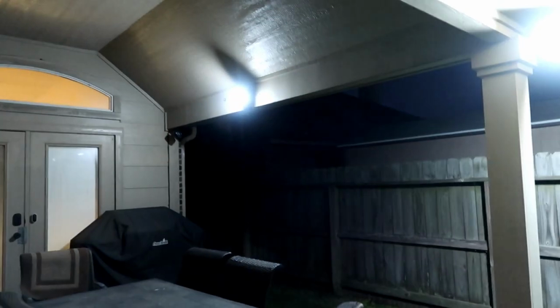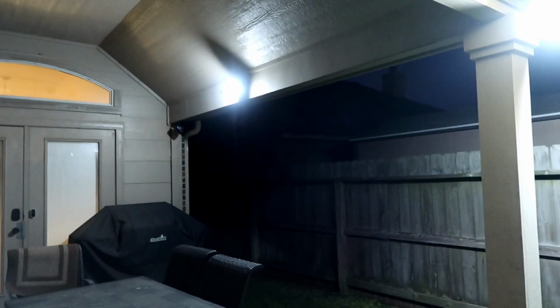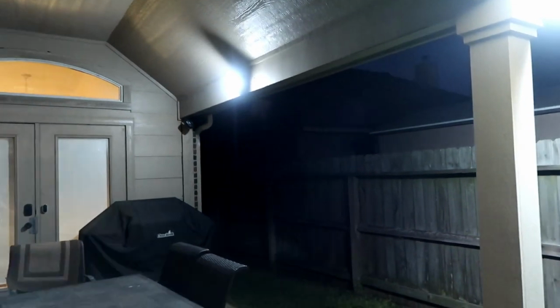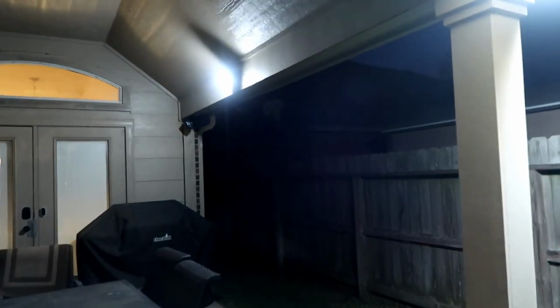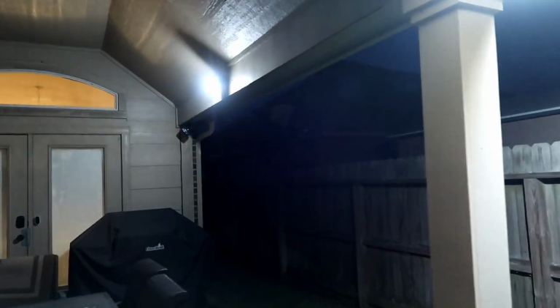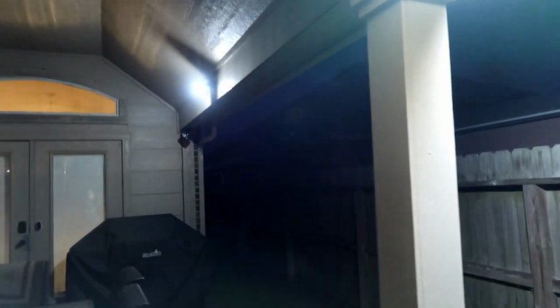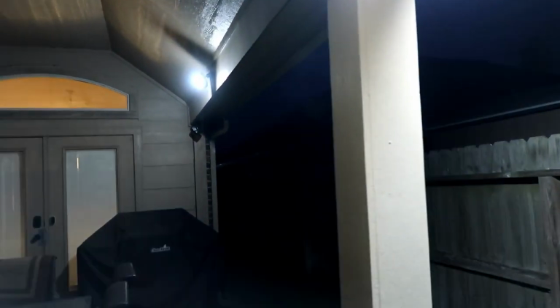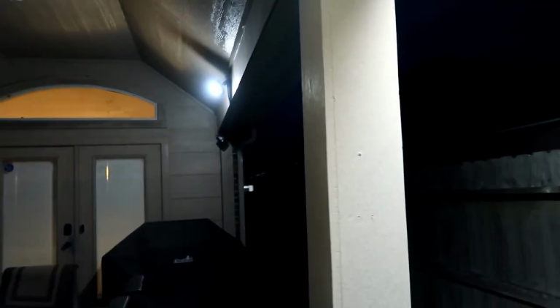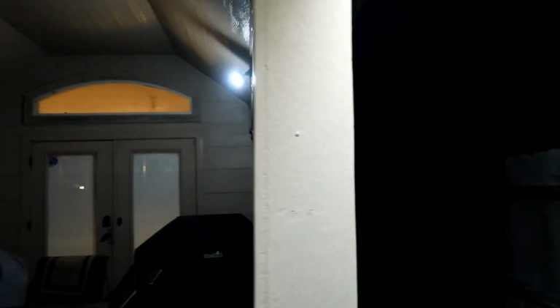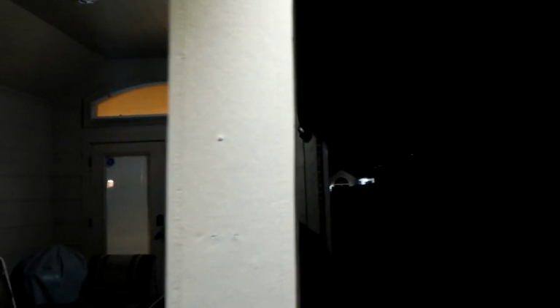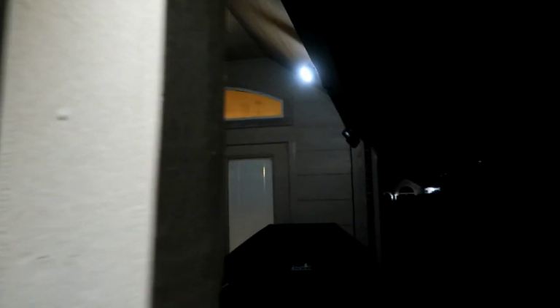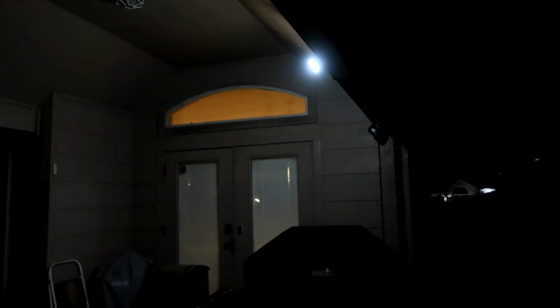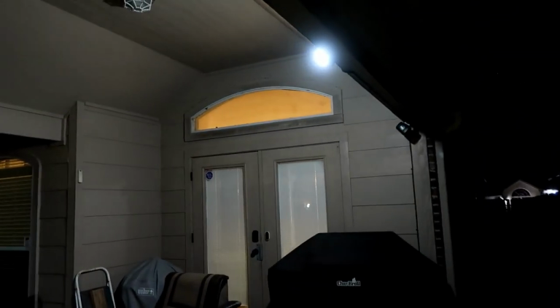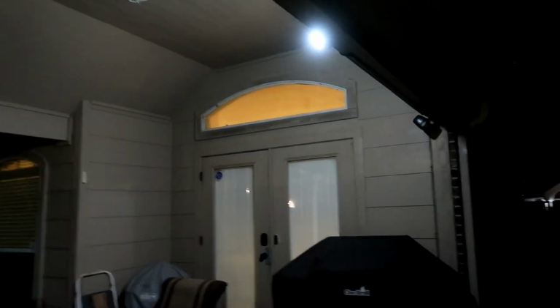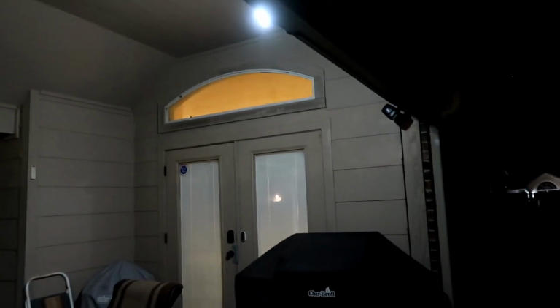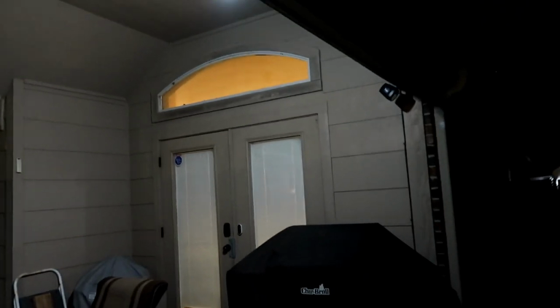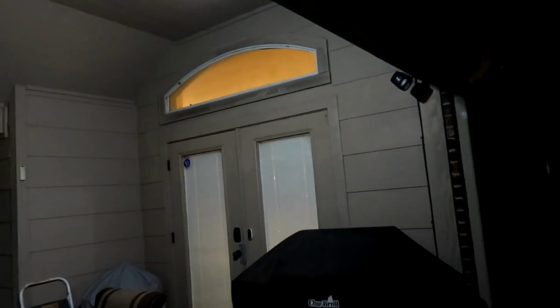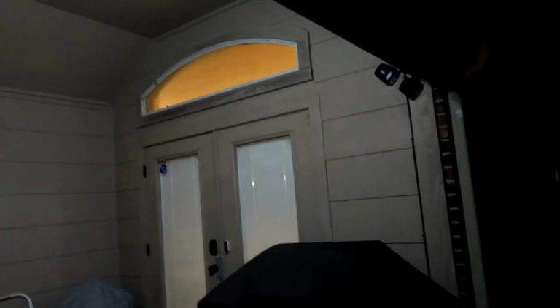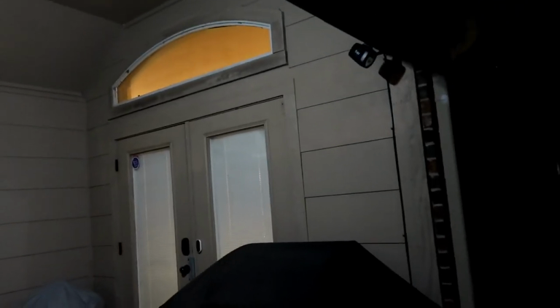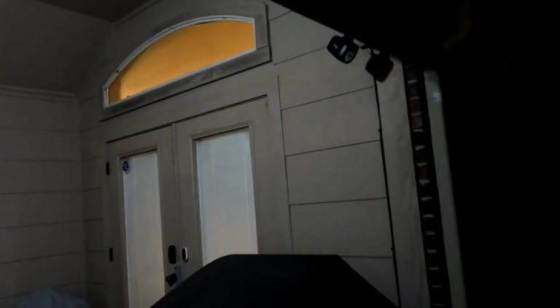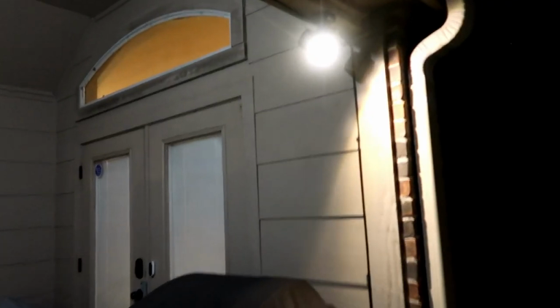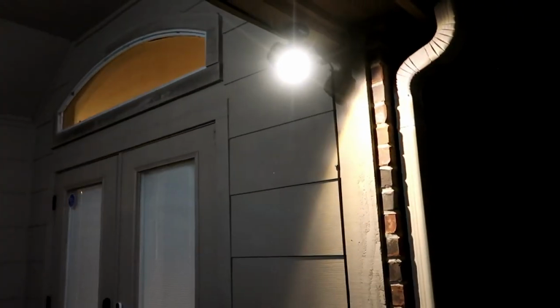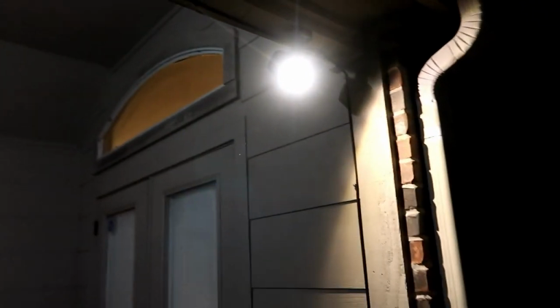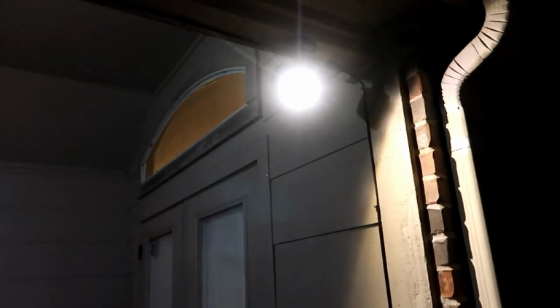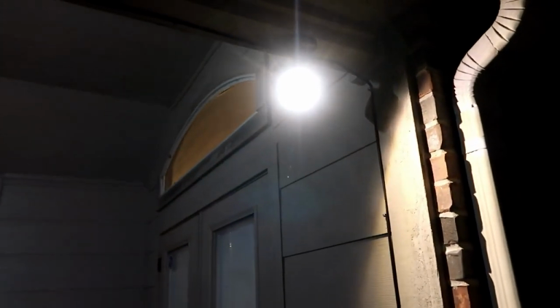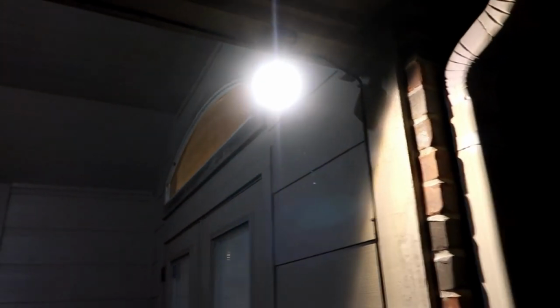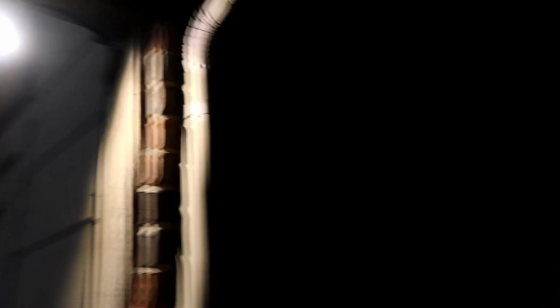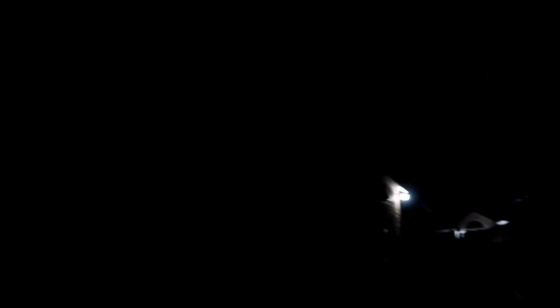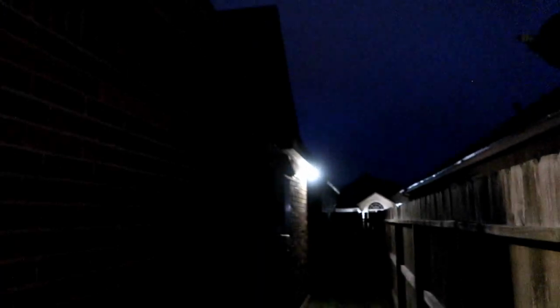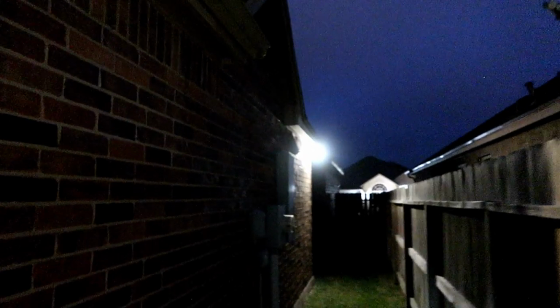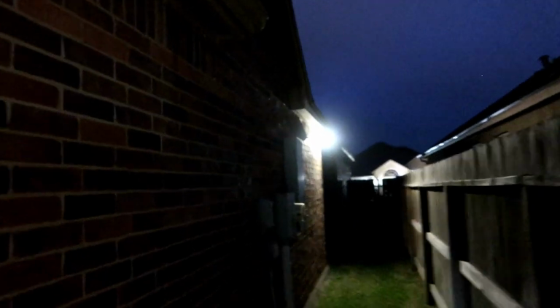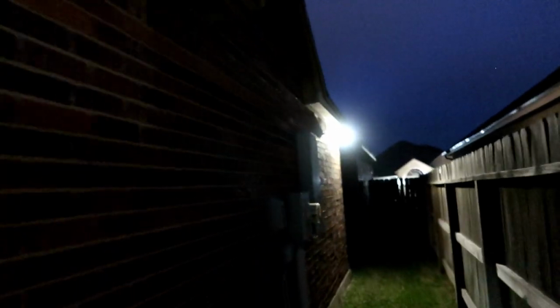When somebody goes around my back patio to get to the other side of the house, it will trigger my Kuna Maximus floodlight camera. Then the Ring spotlight, which in turn will trigger my Ring spotlight cam battery to start recording and turn on its lights.